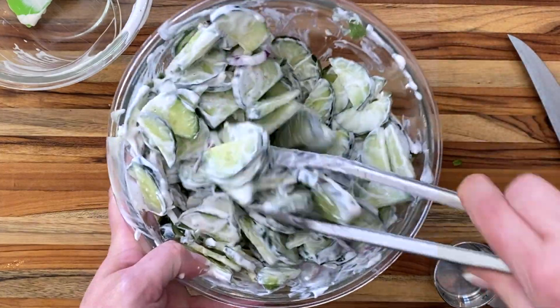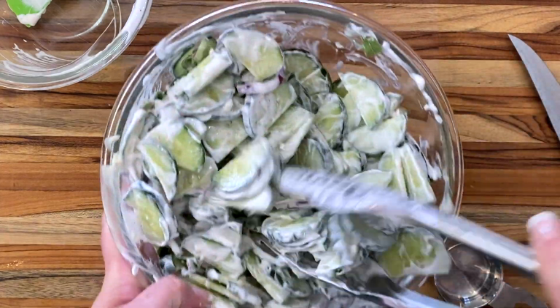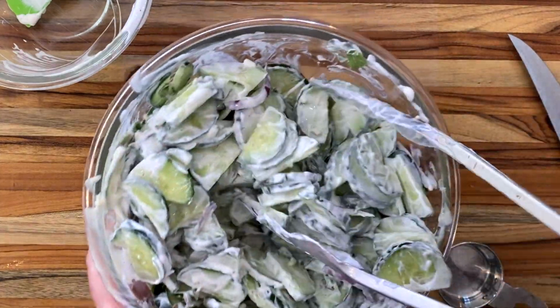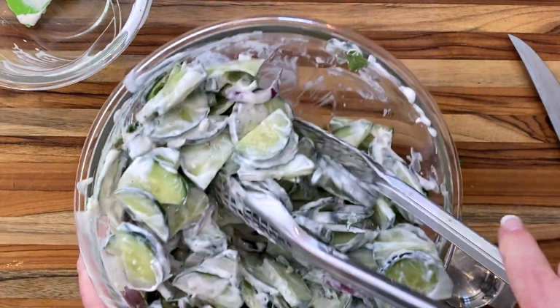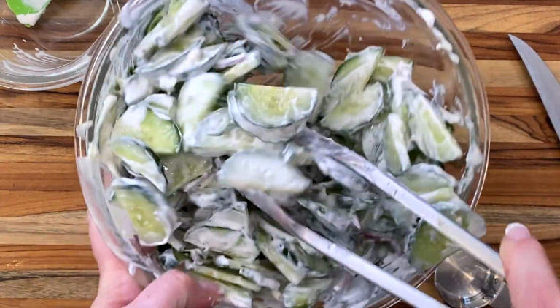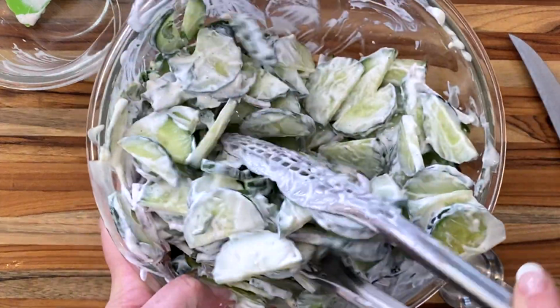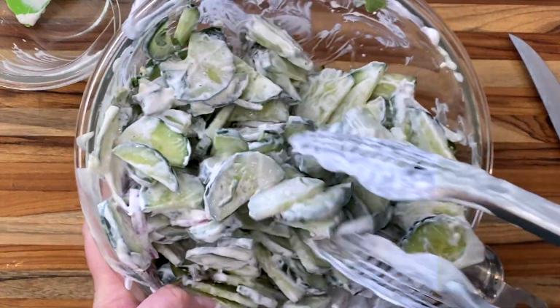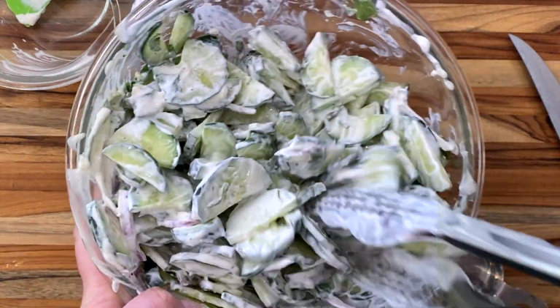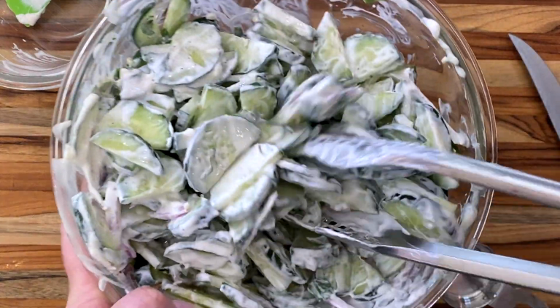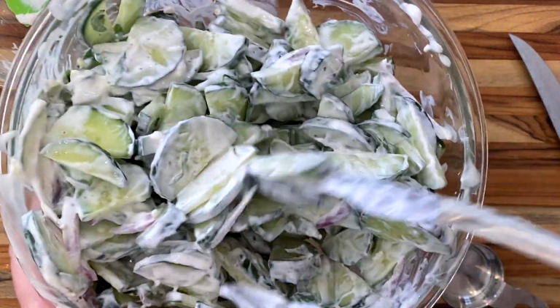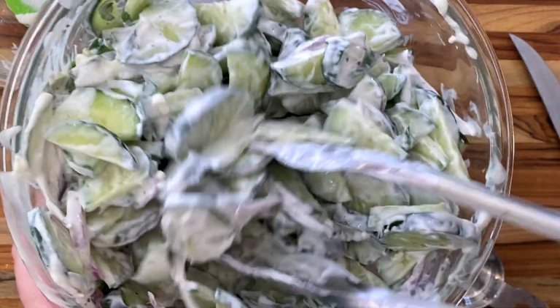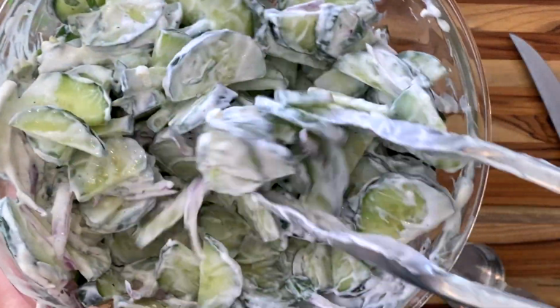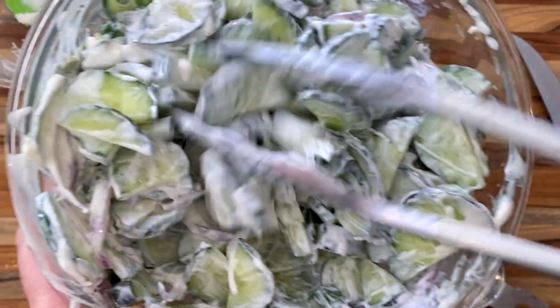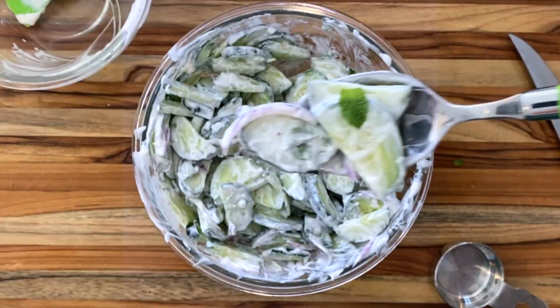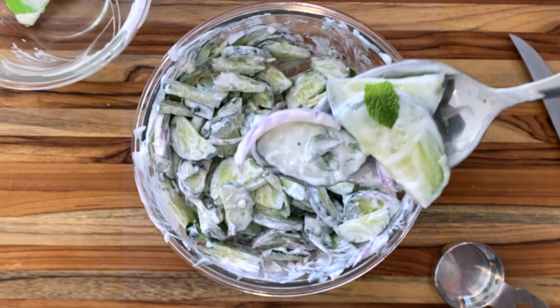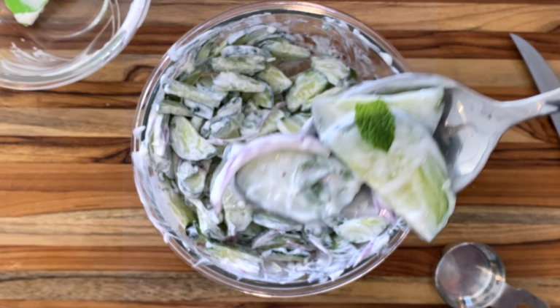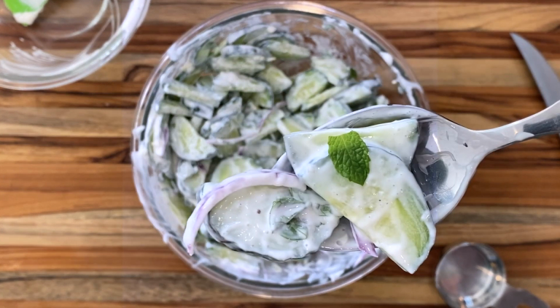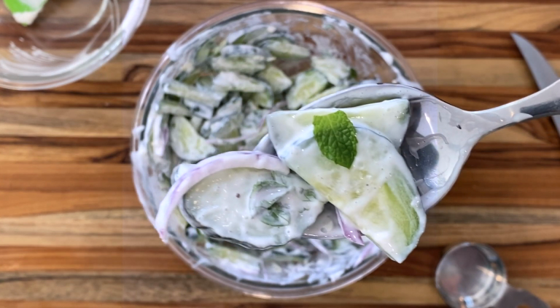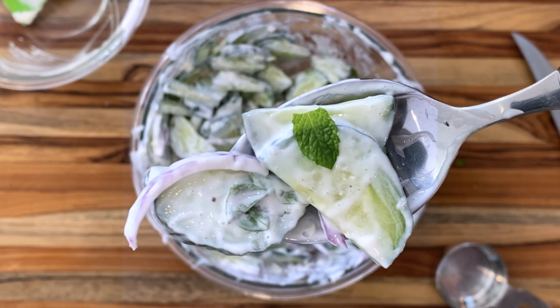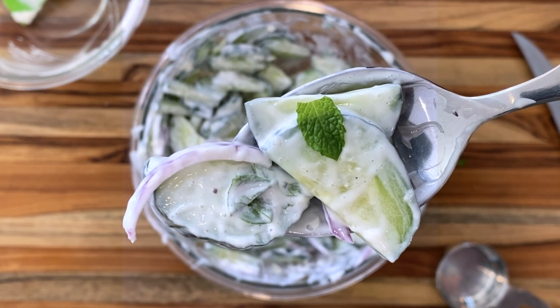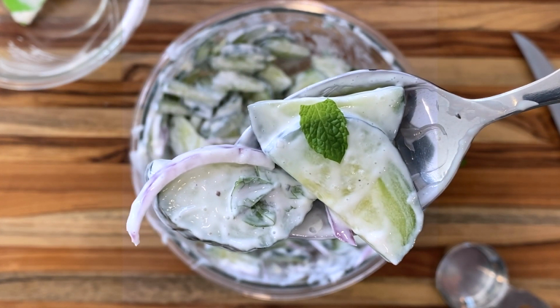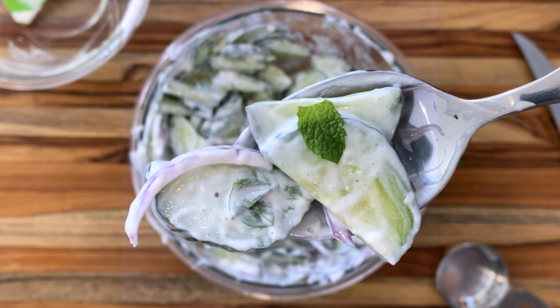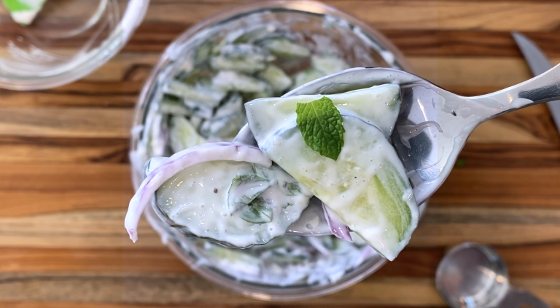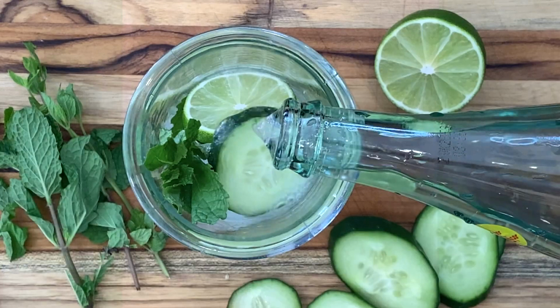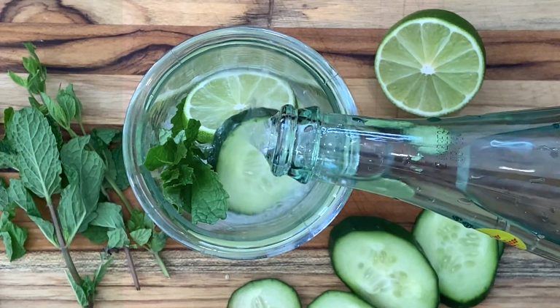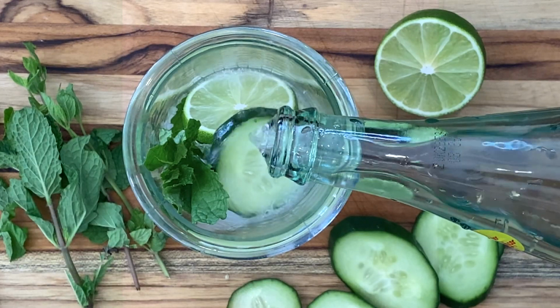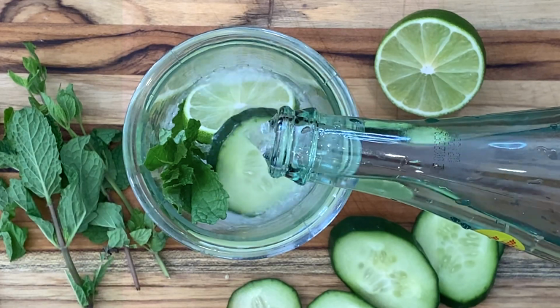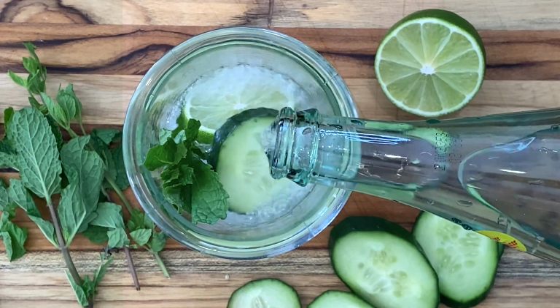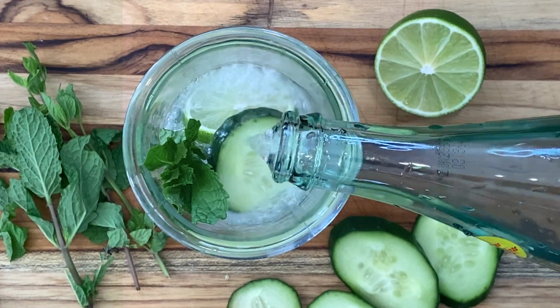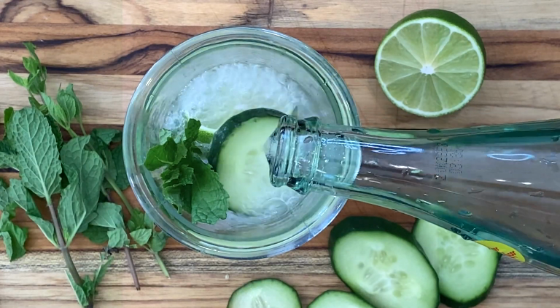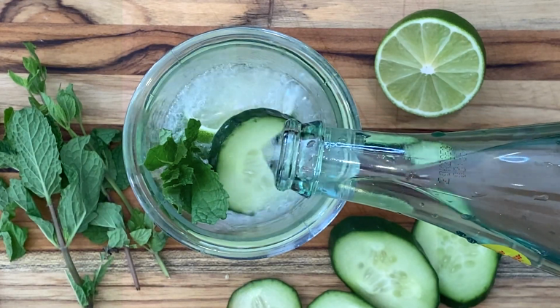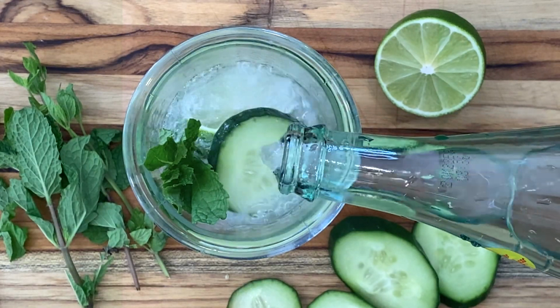Seriously, I should have used a bigger bowl to make it easier to mix. I'll get there, though. Now have a taste and tell me in the comments if it's as refreshing as that cucumber water. I honestly can't decide, so I'm going to have both.